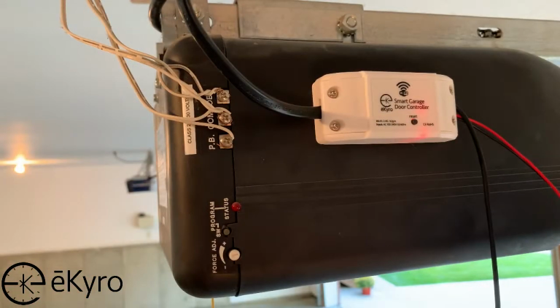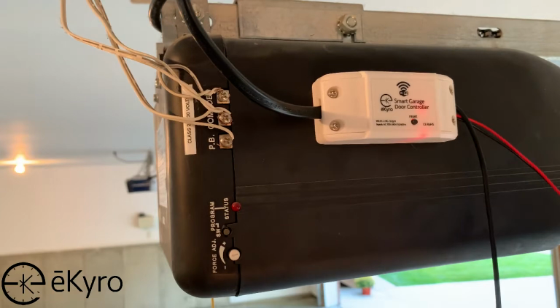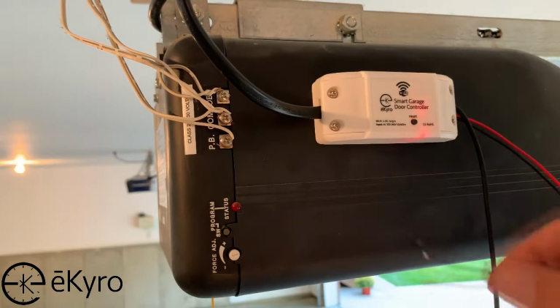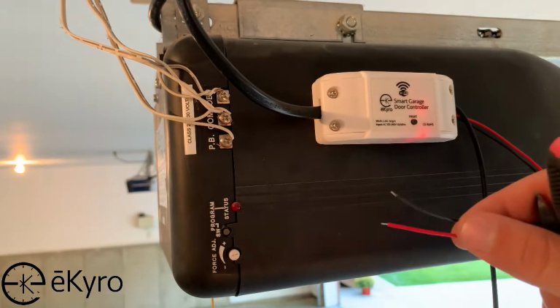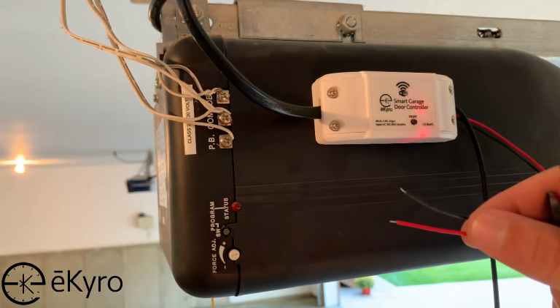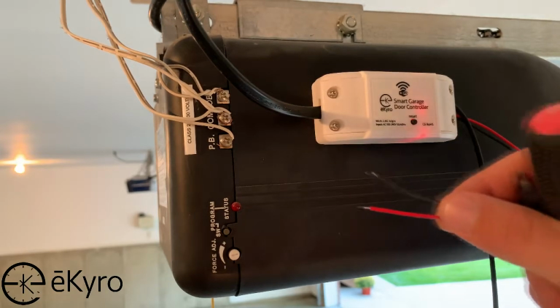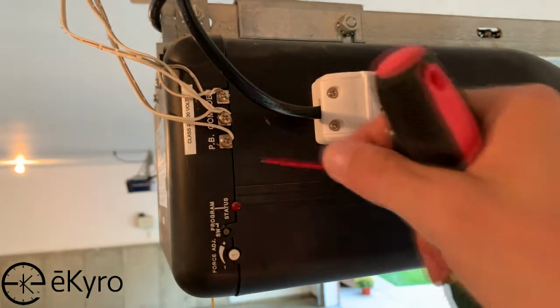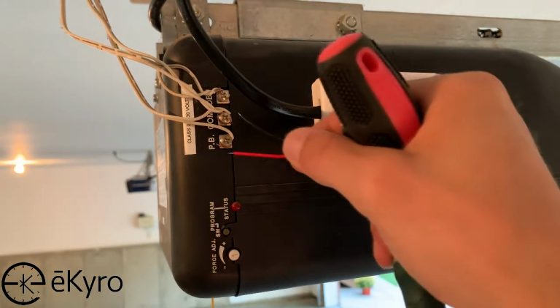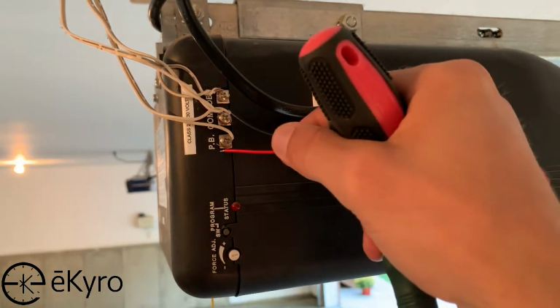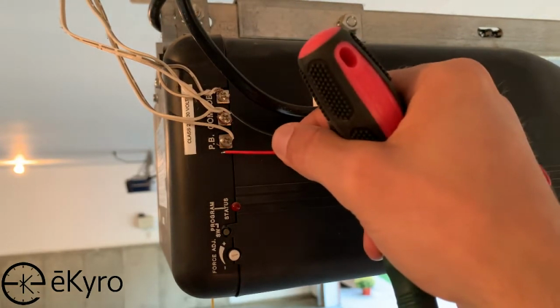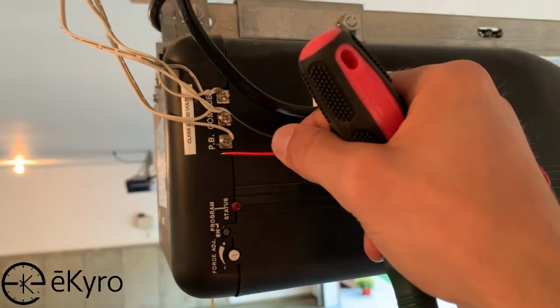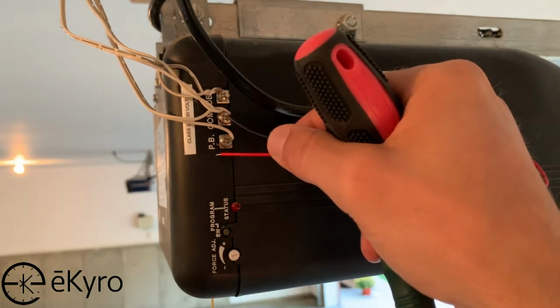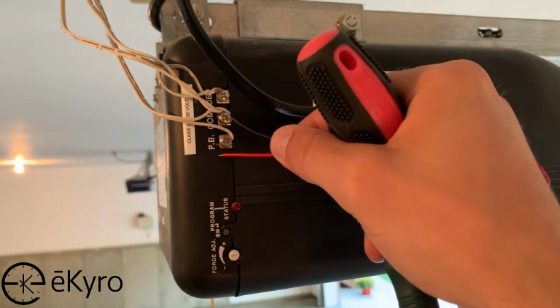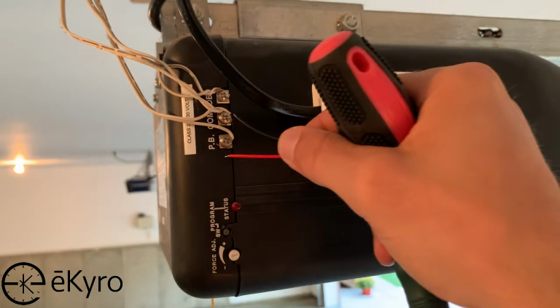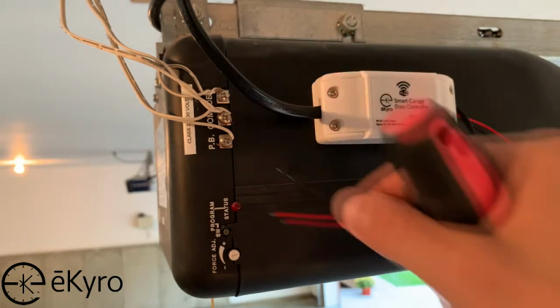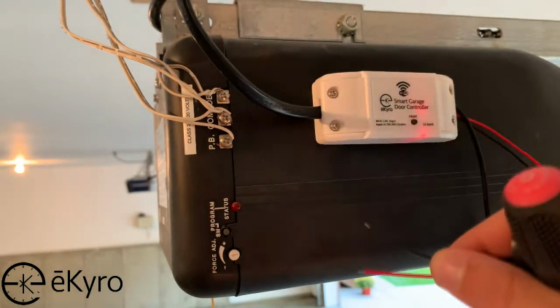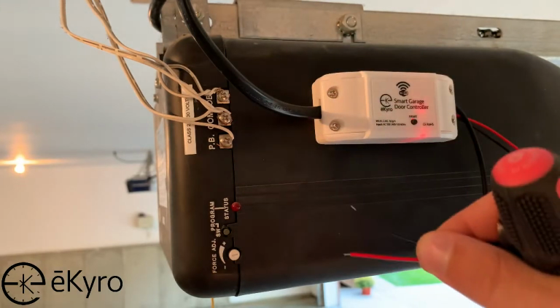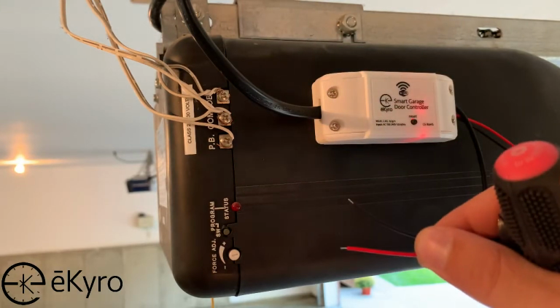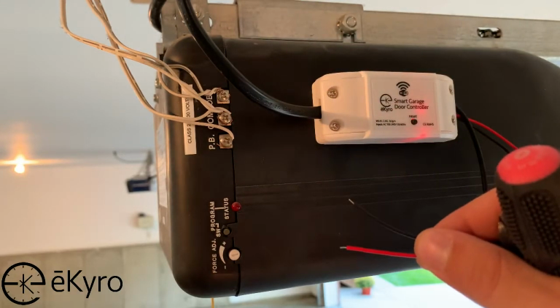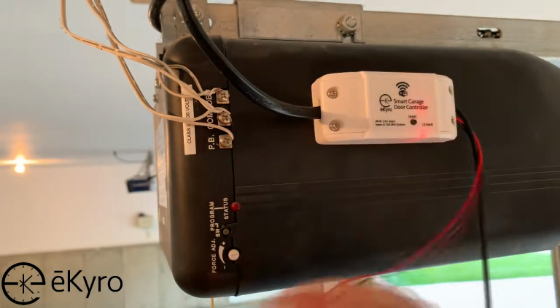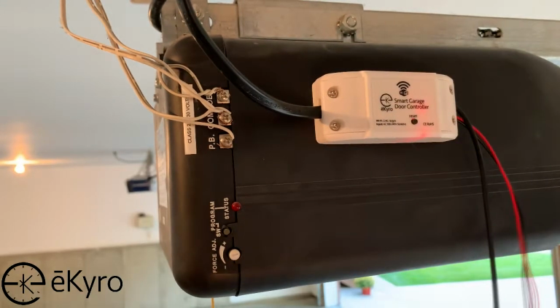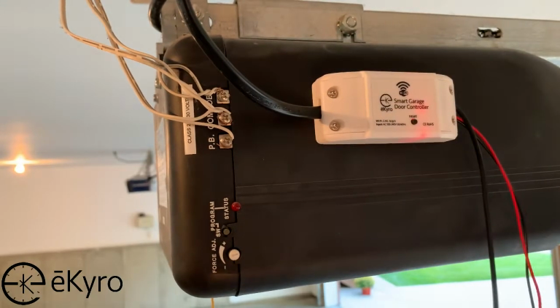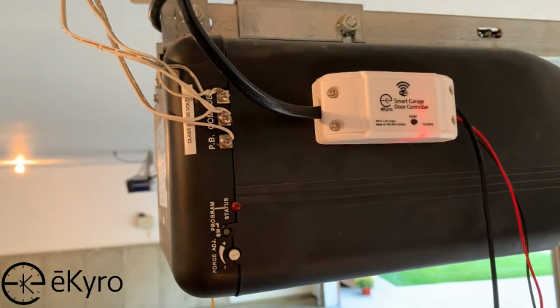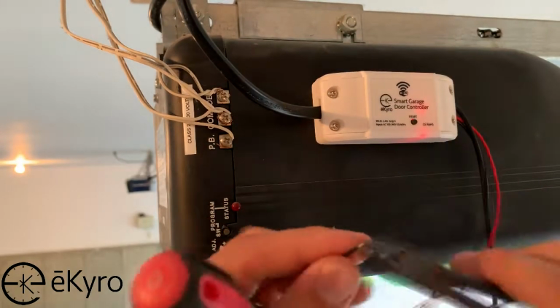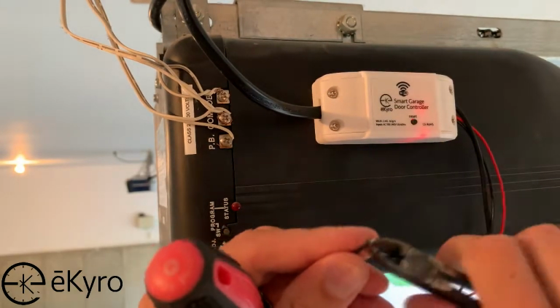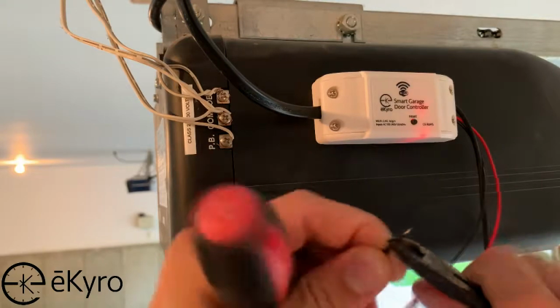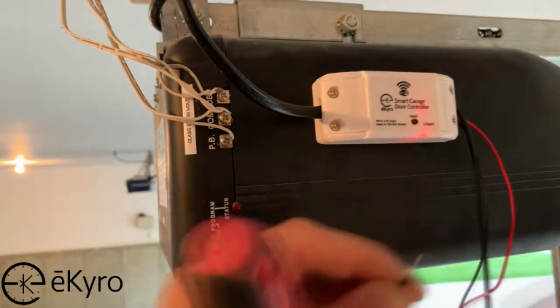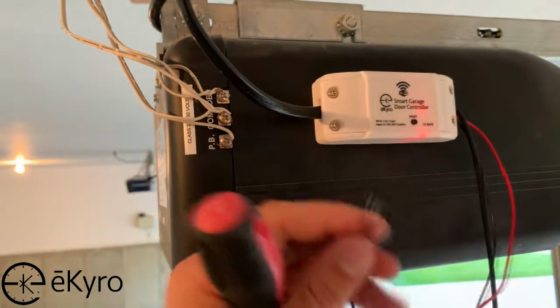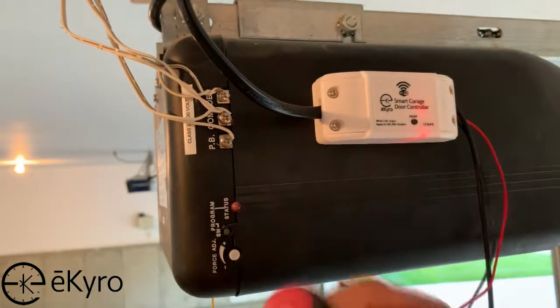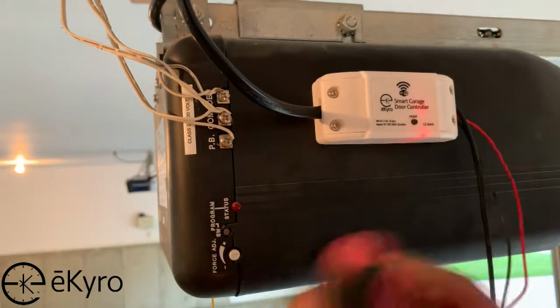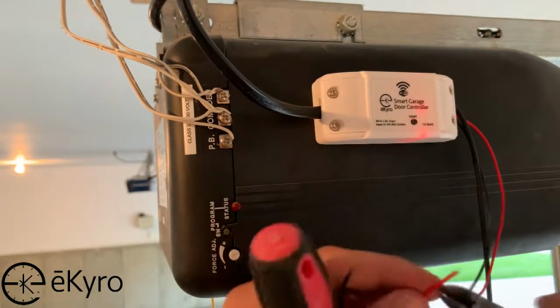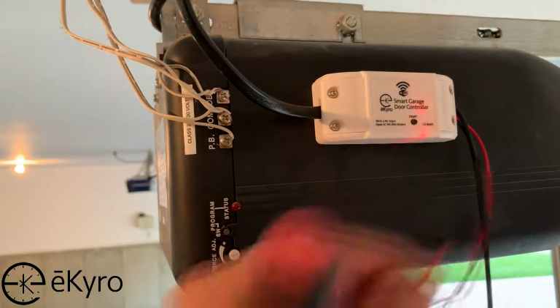Now we will take the control wires and connect them to the two terminals that we identified worked to open the garage door opener when we were using the jumper. If the stripped part of the control wires is not long enough, simply use a wire stripper or side cutter to lengthen it.